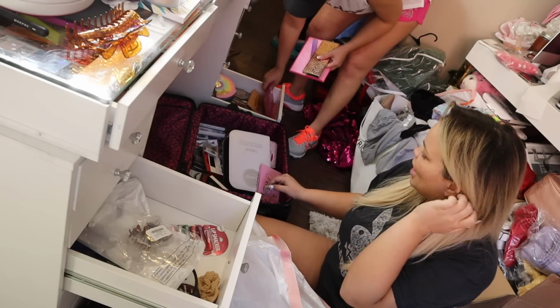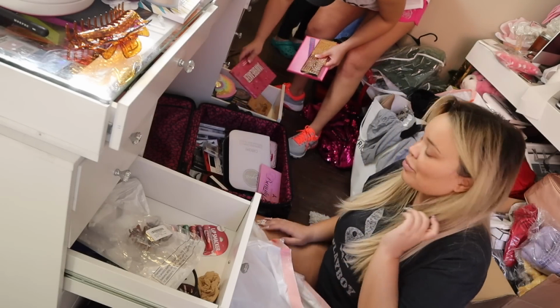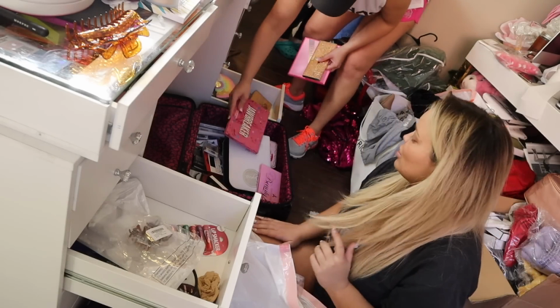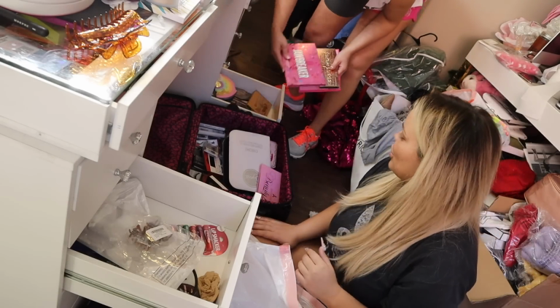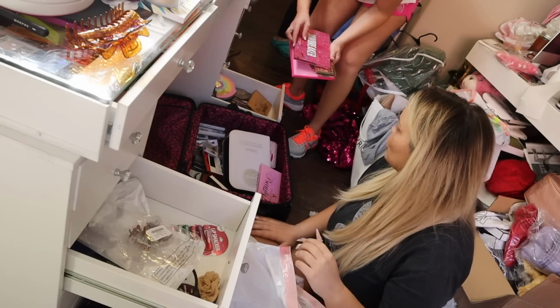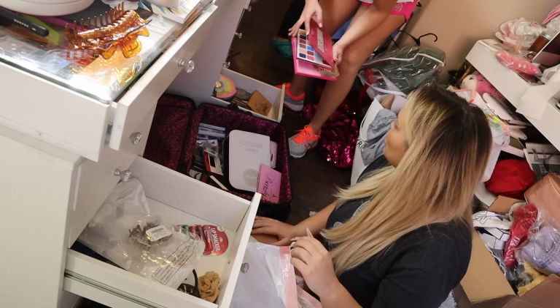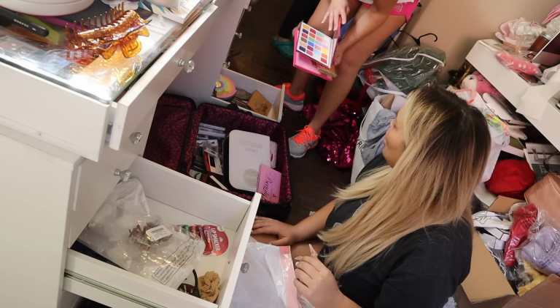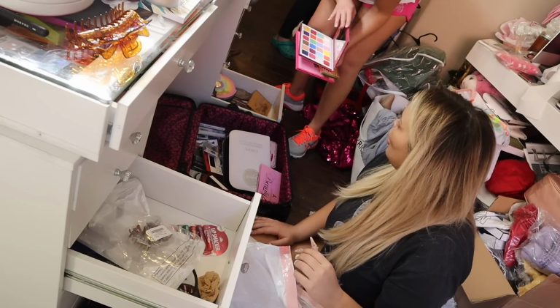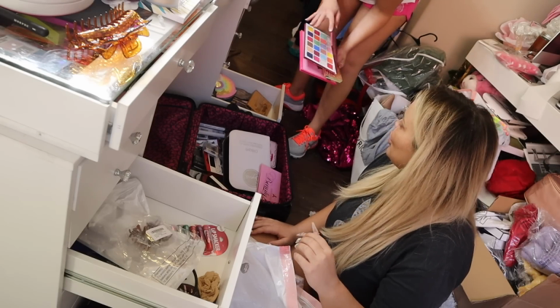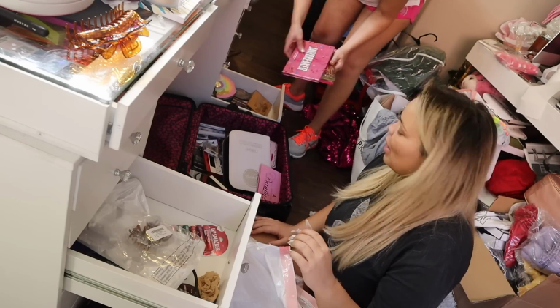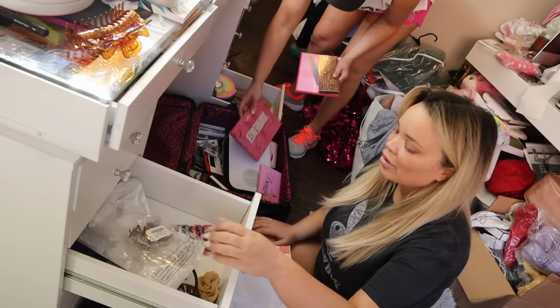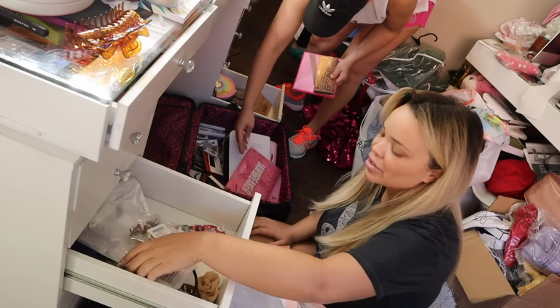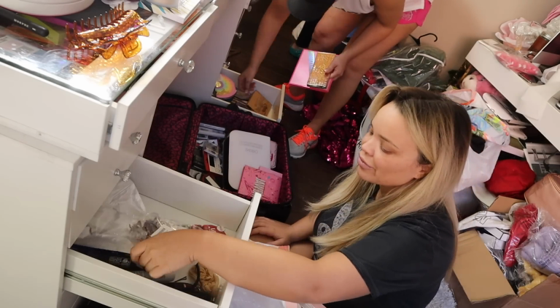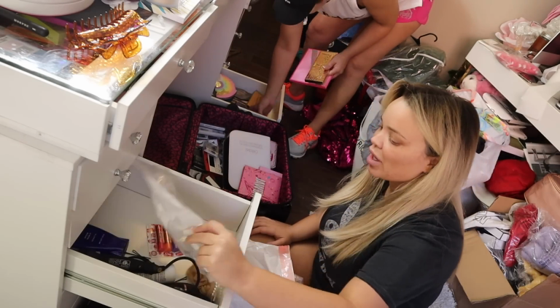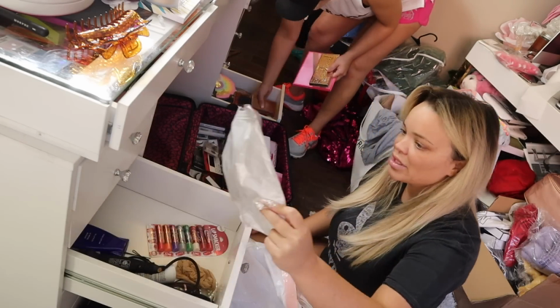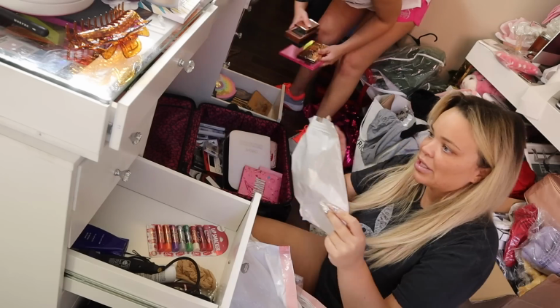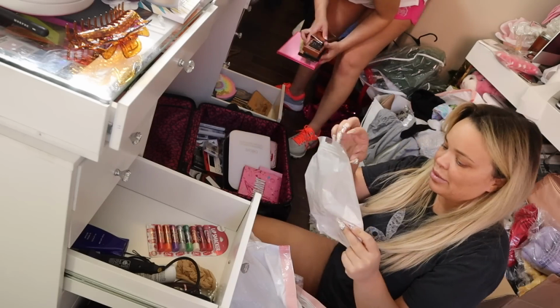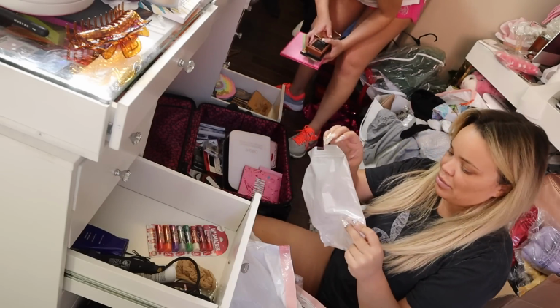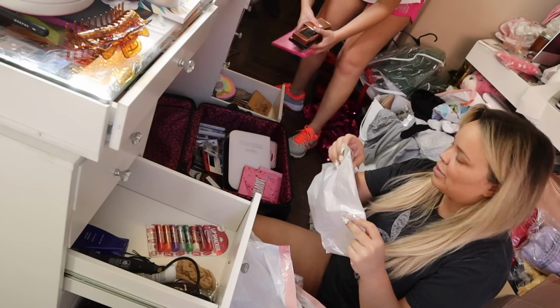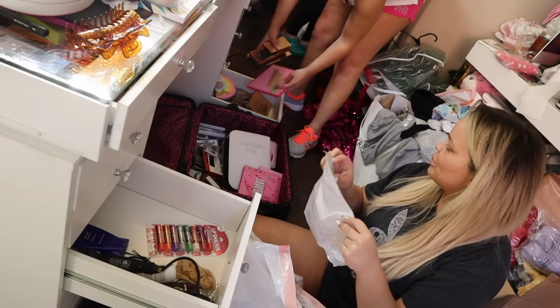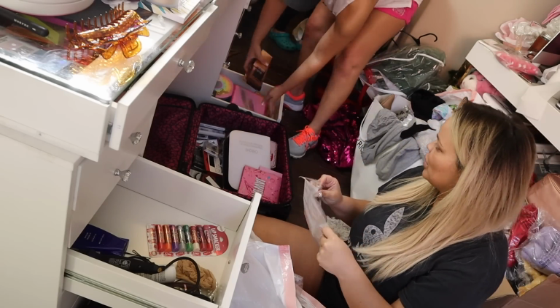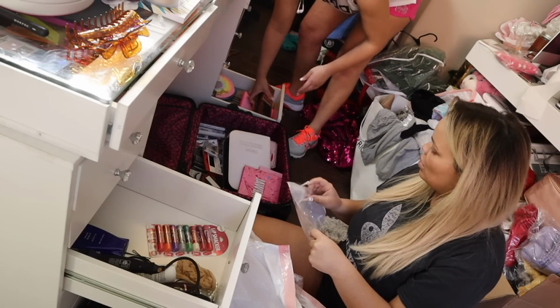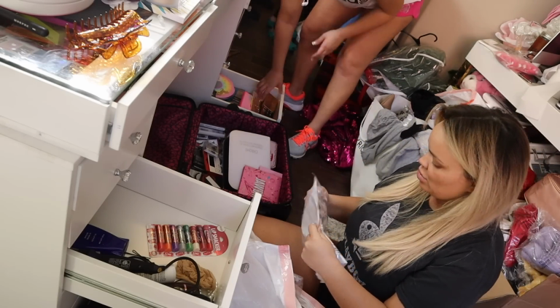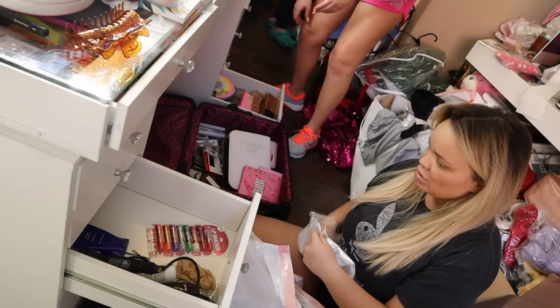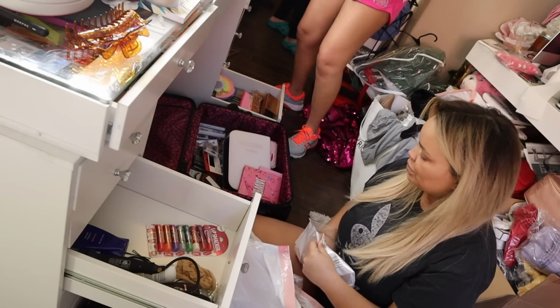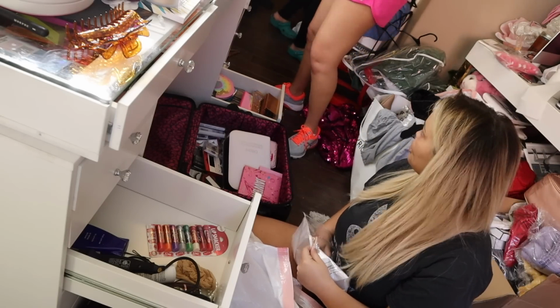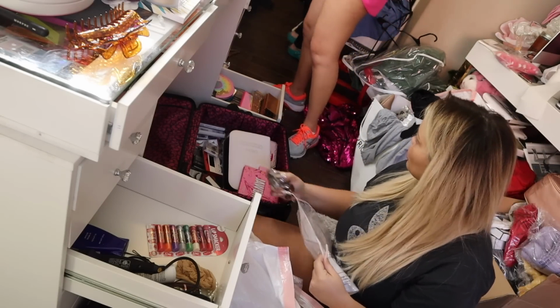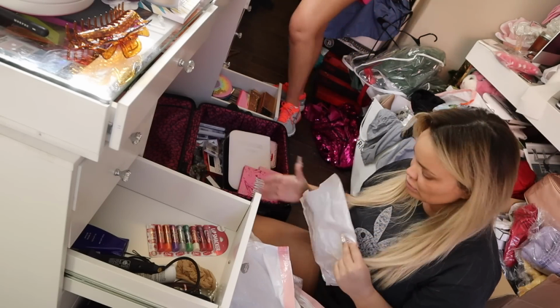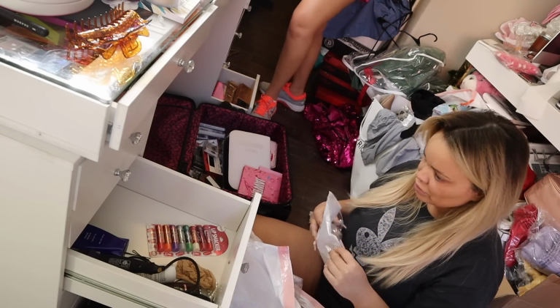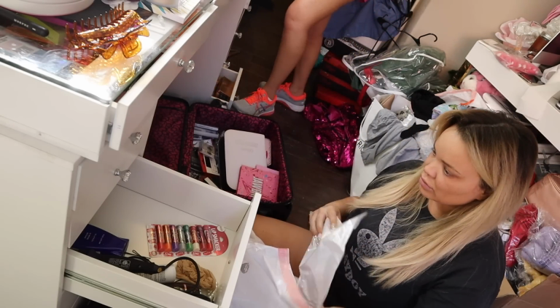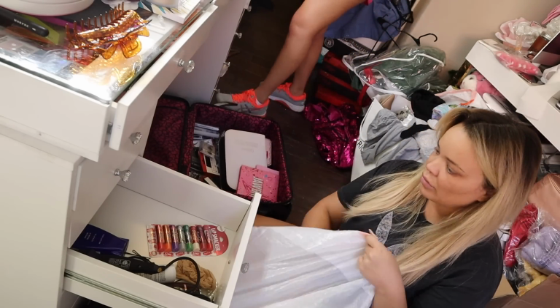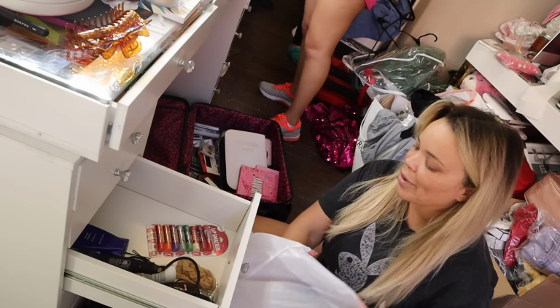I love palettes so much. I love all of Jeffrey's stuff, obviously. Here's the little clips, baby clips. Is this garbage? This is garbage.